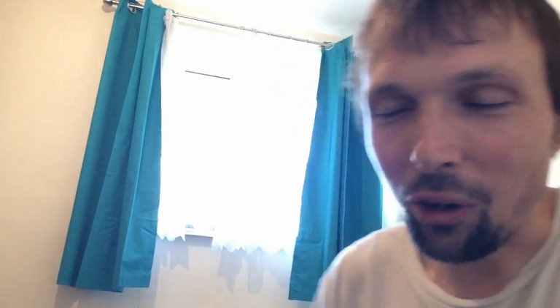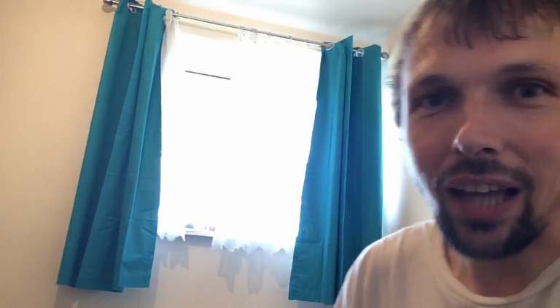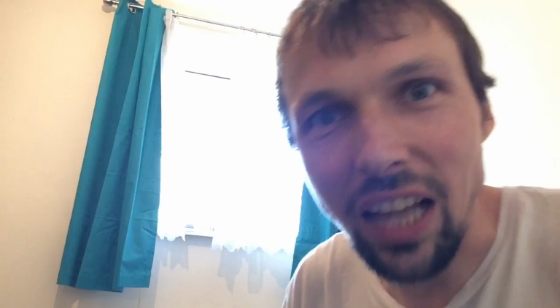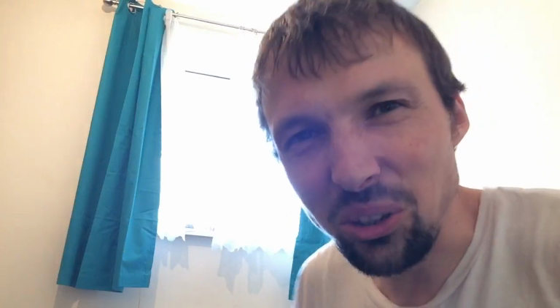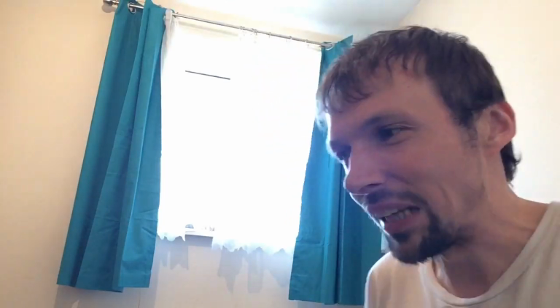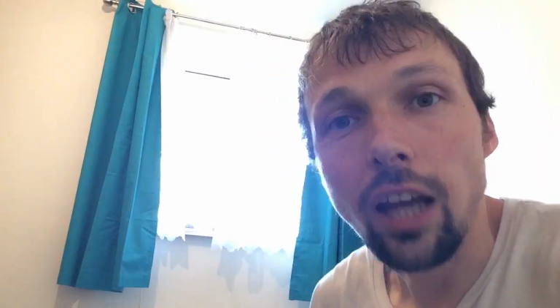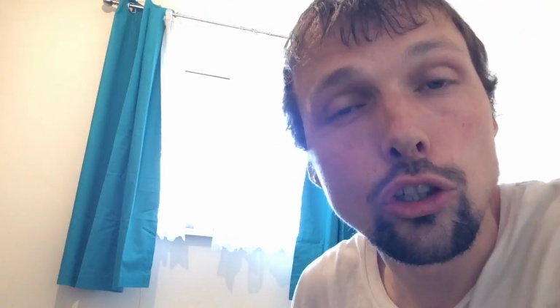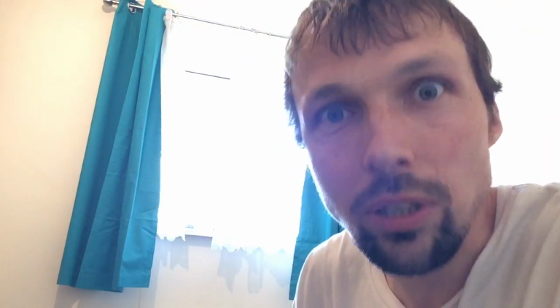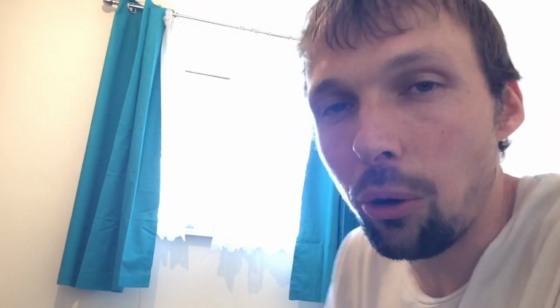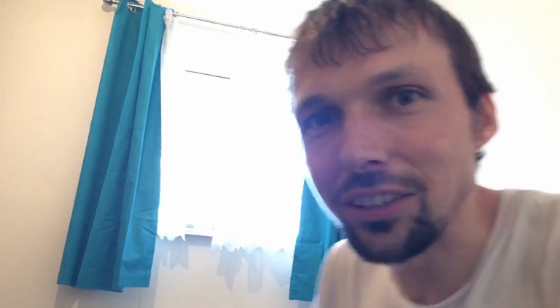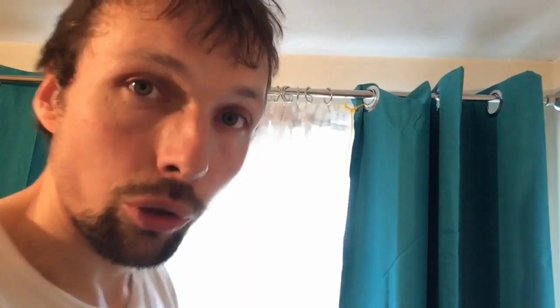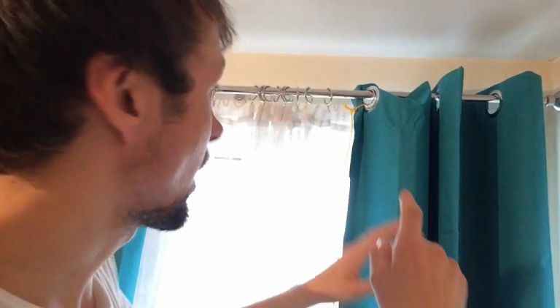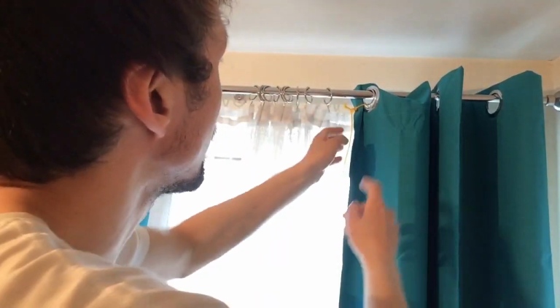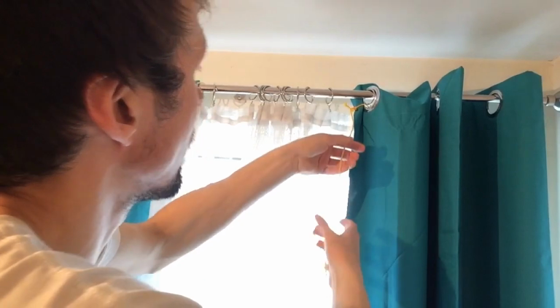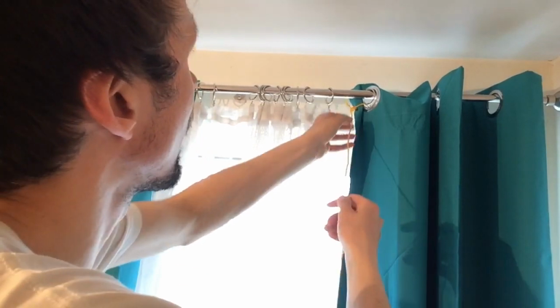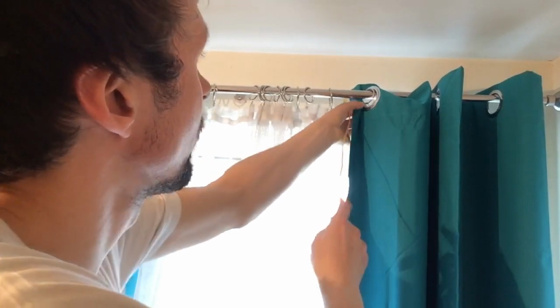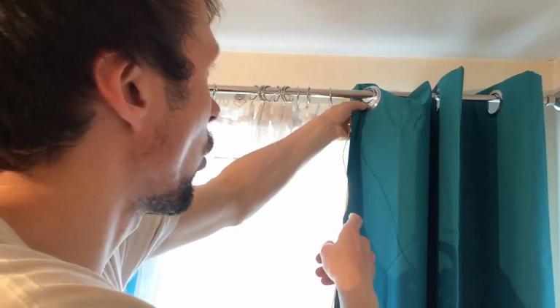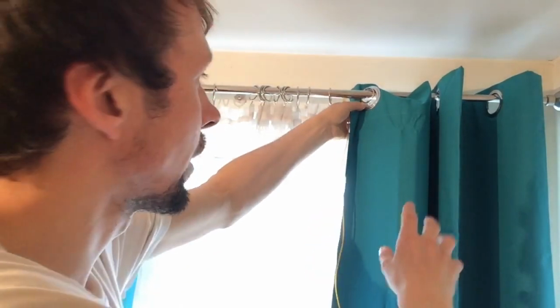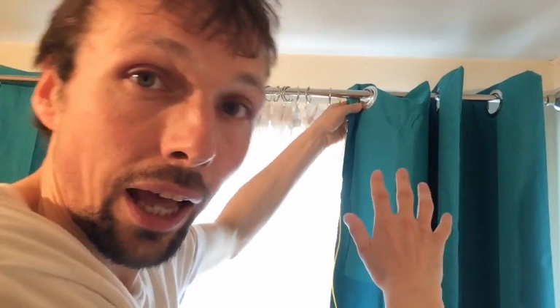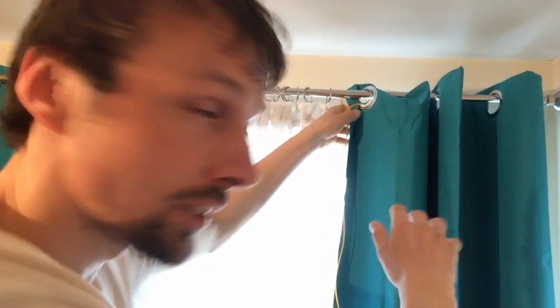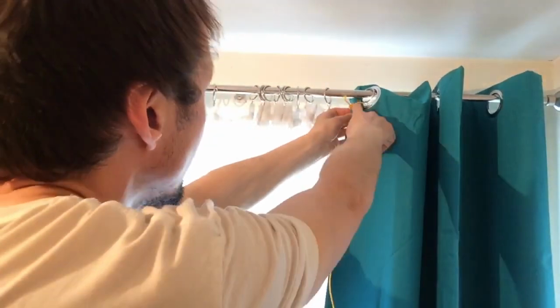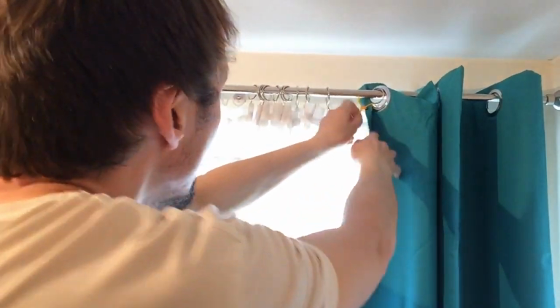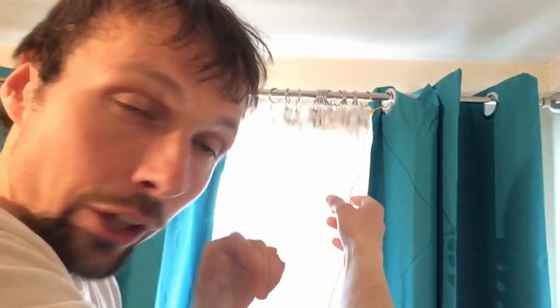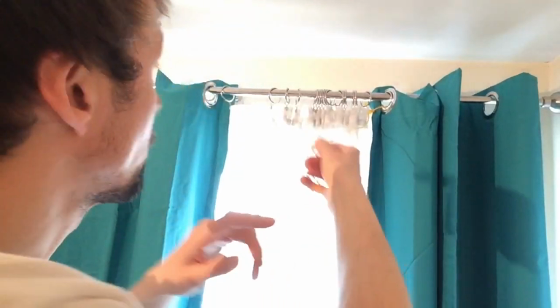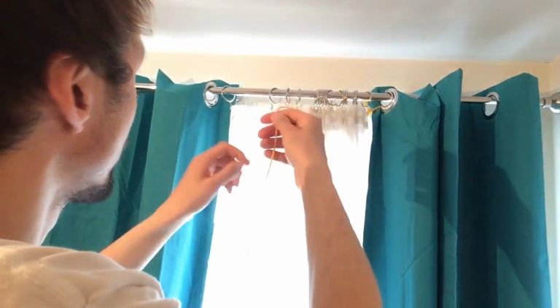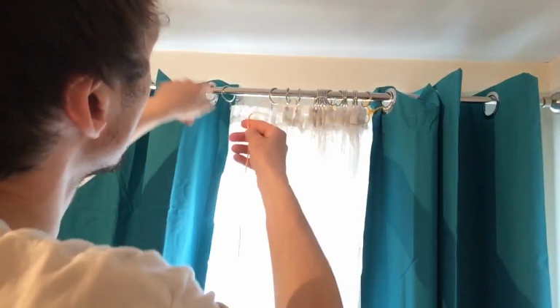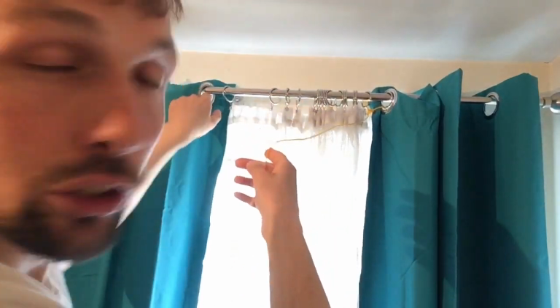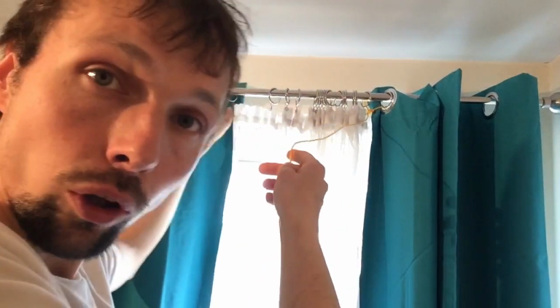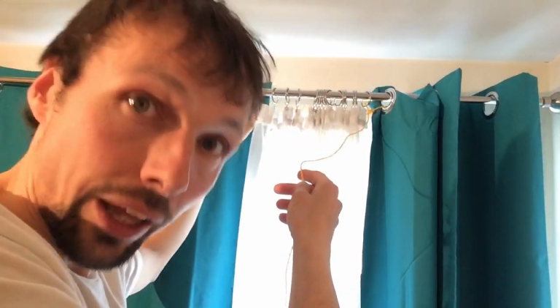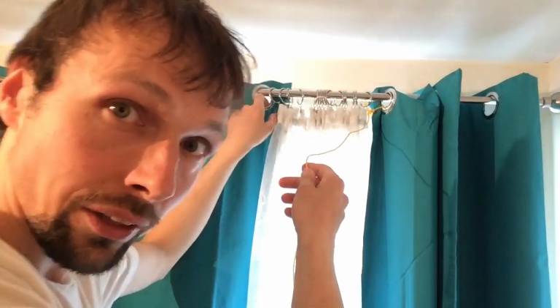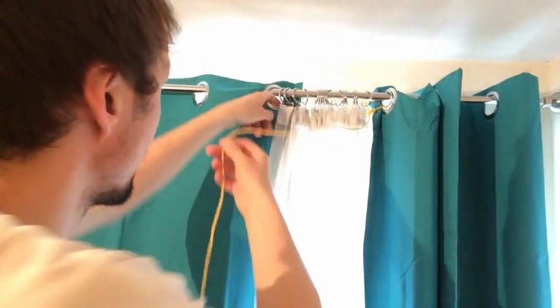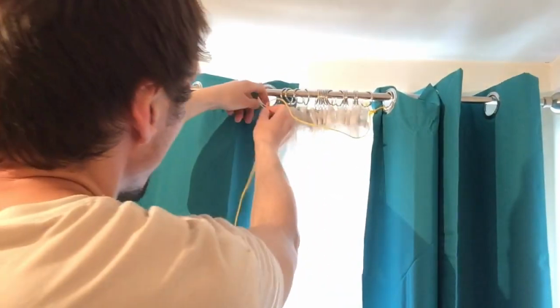Okay, I was actually doing some magic and I will show you now exactly how I did it. So the first step is you need to tie a string around the first hole of the right hand curtain like so. And then you have to put a string through the first hole of the left hand curtain like so.